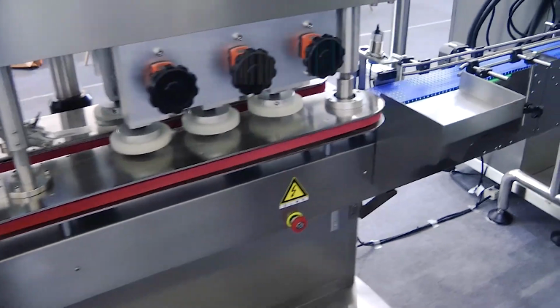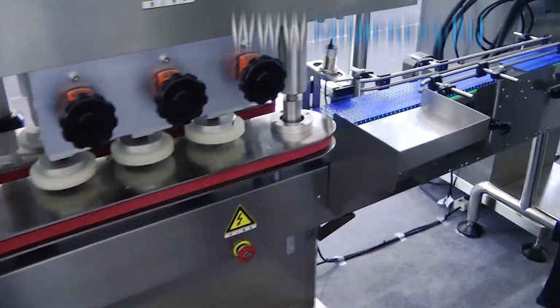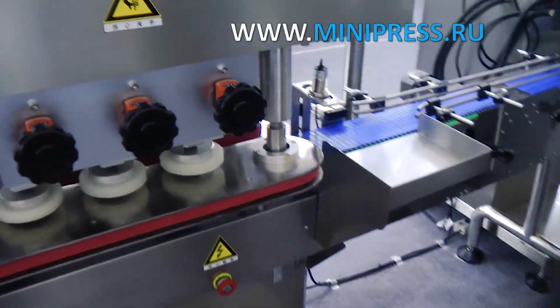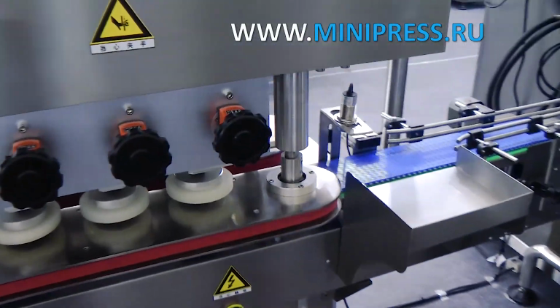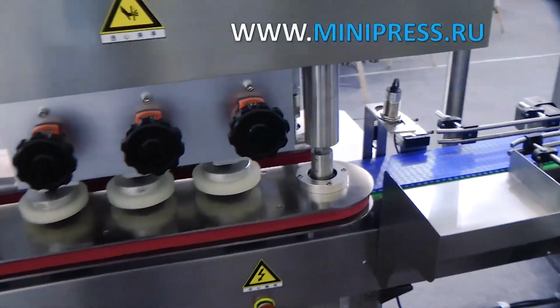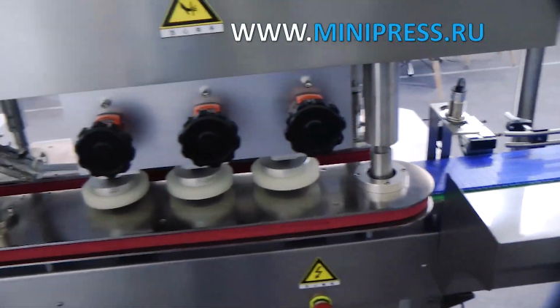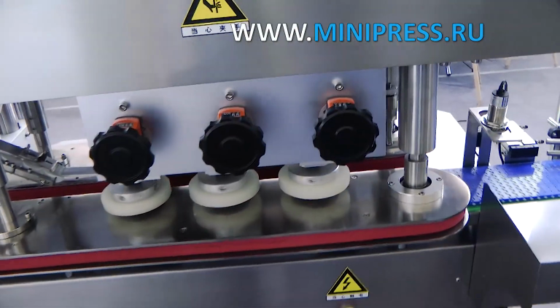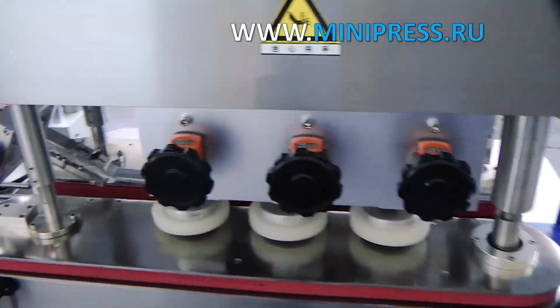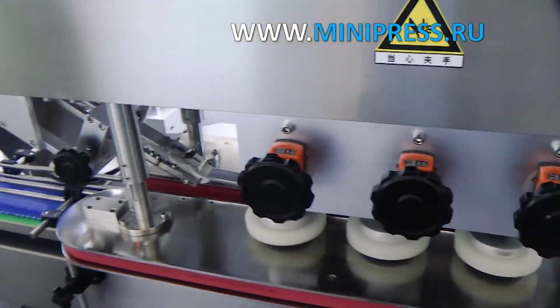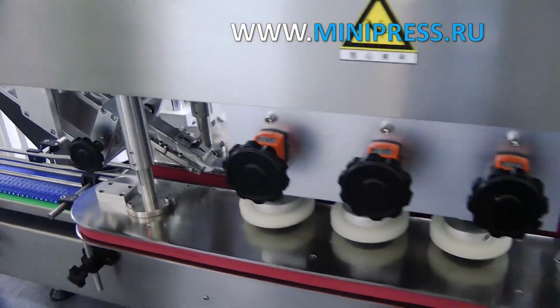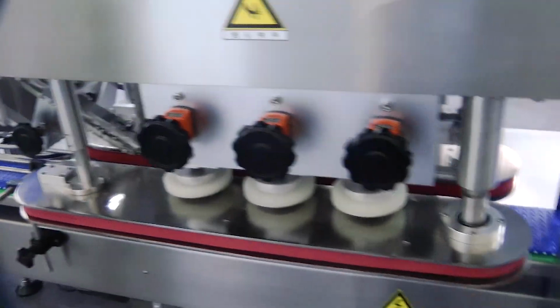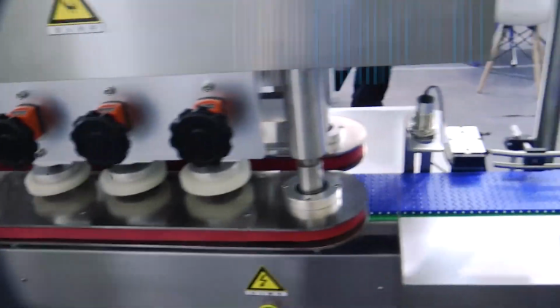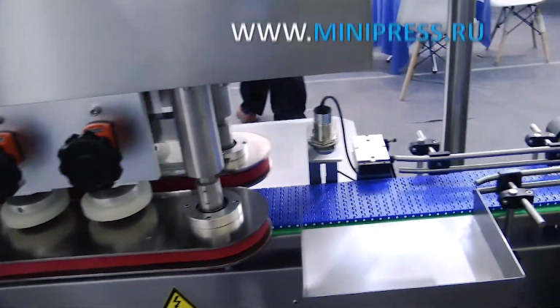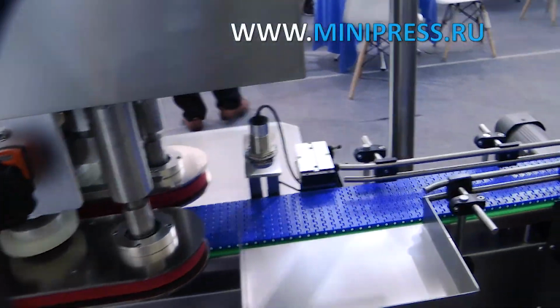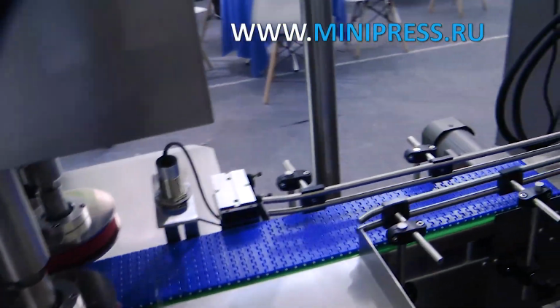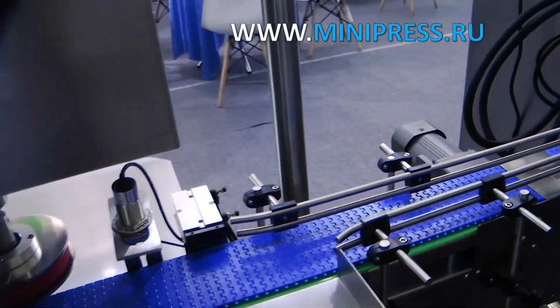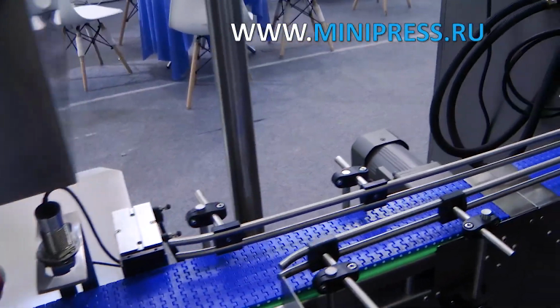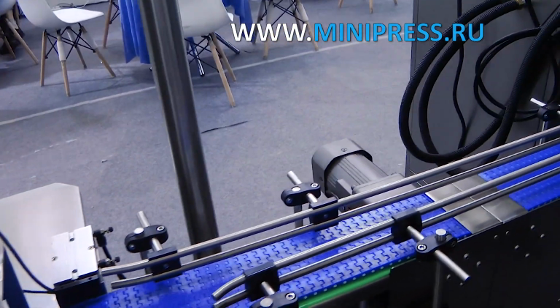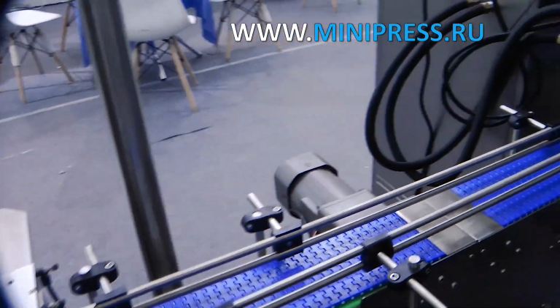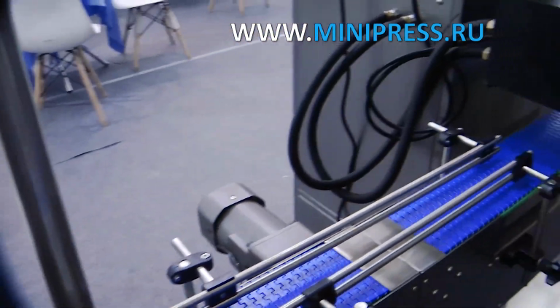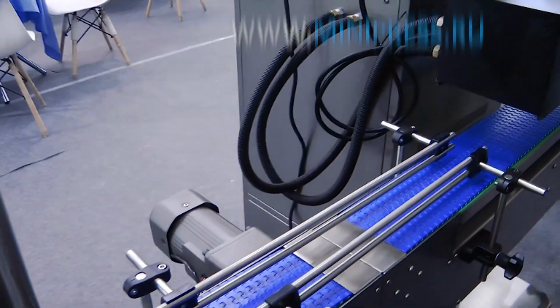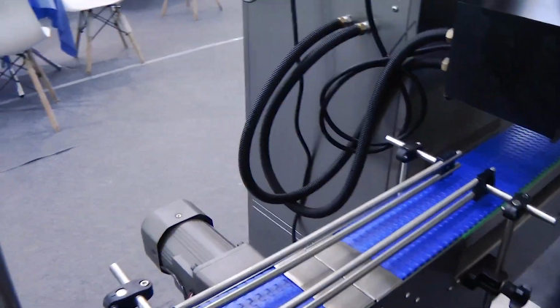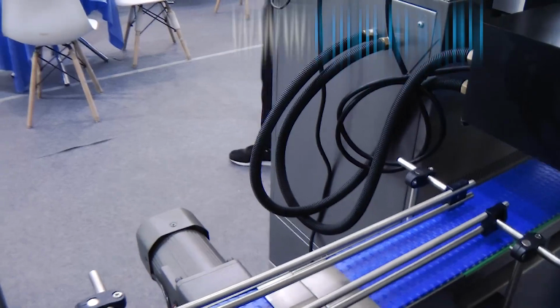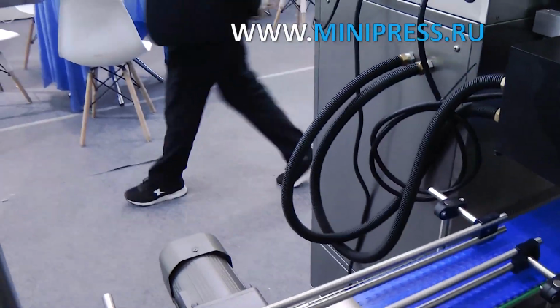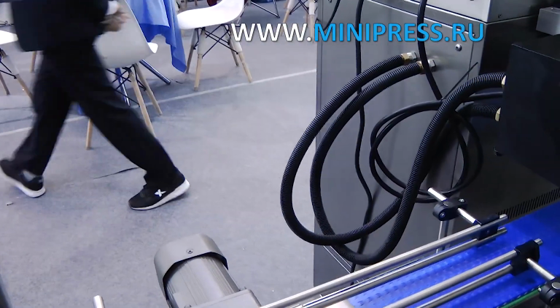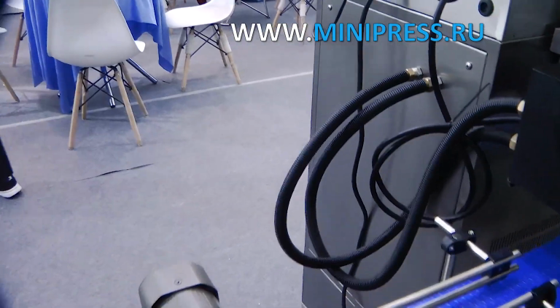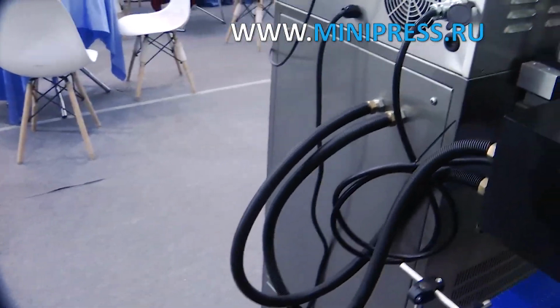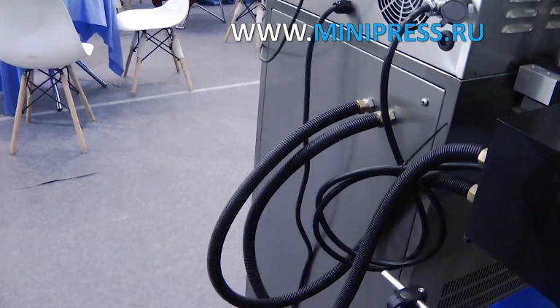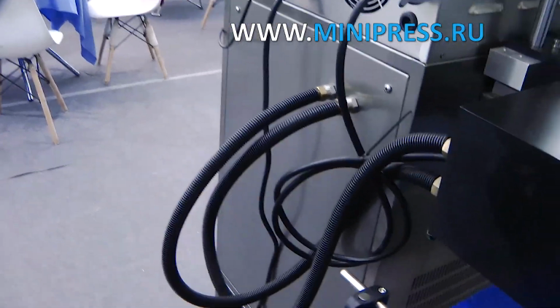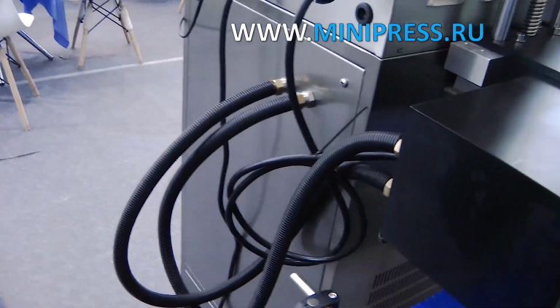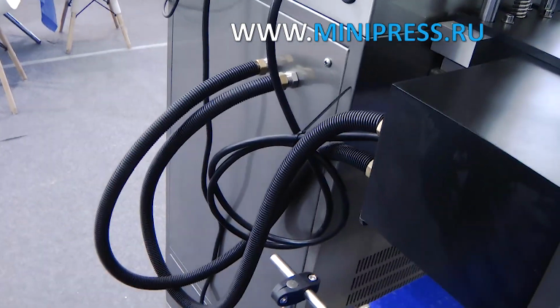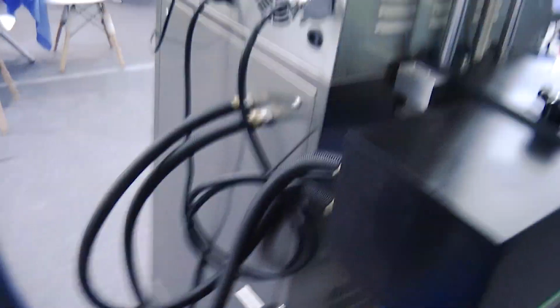One month after signing the contract, we received the bottle filling machine. The manager provided us with the manufacturer's warranty, technical passport of the equipment, drawings, and an operation manual. We installed the machine and trained the workers assigned to it within a week.